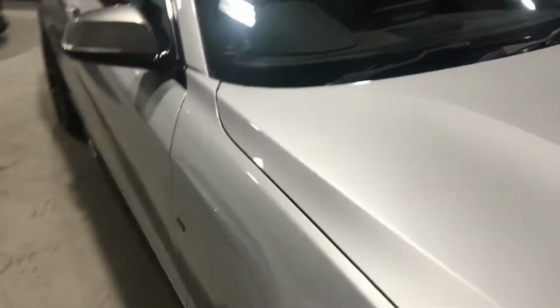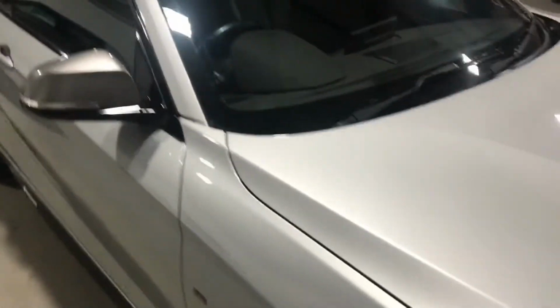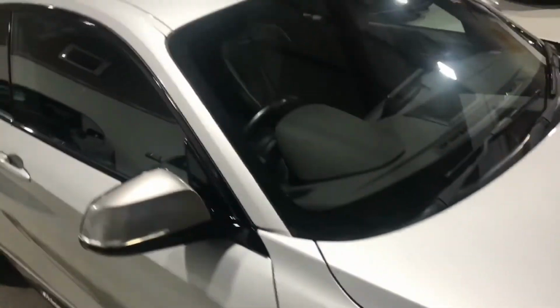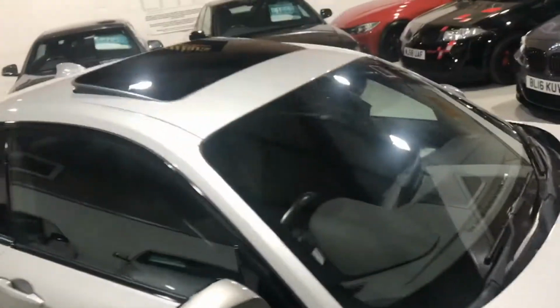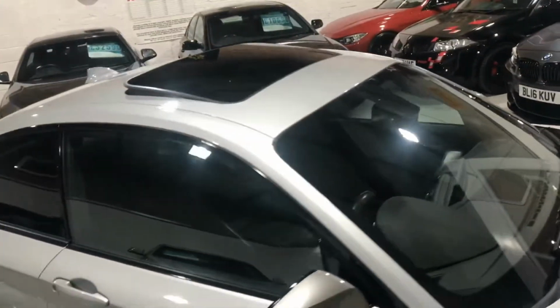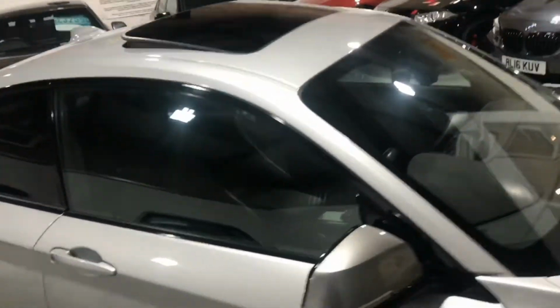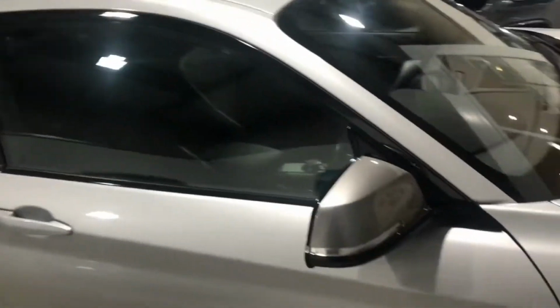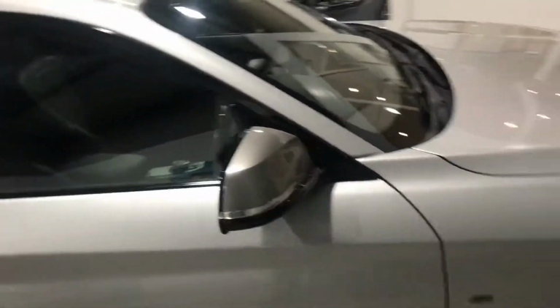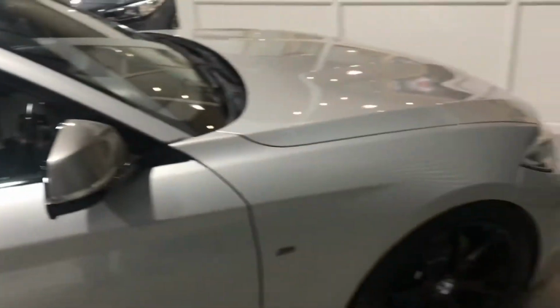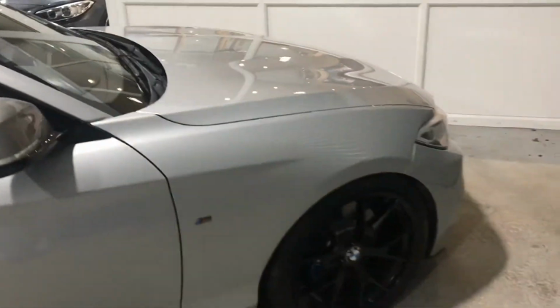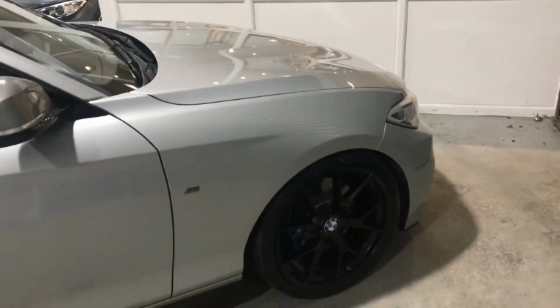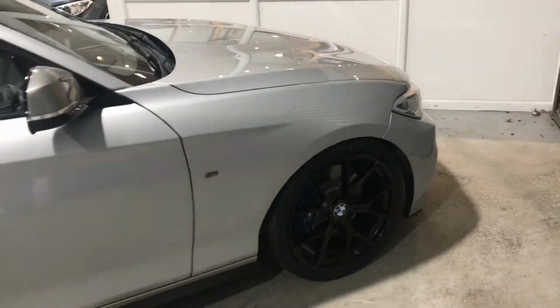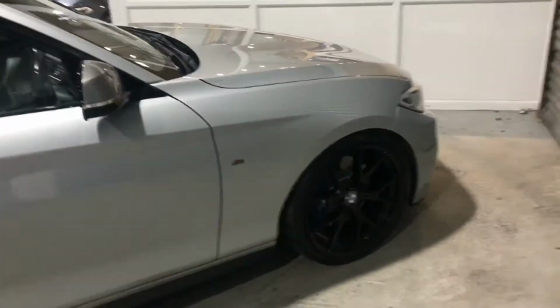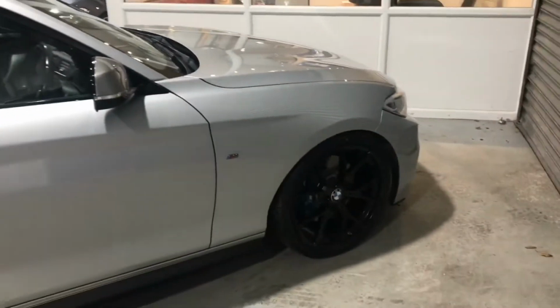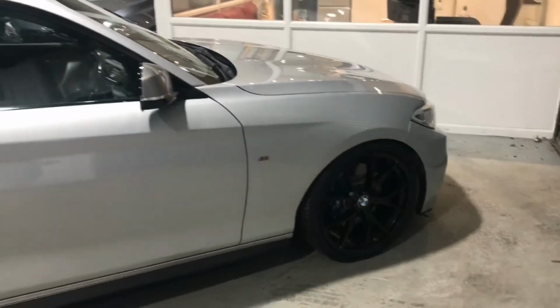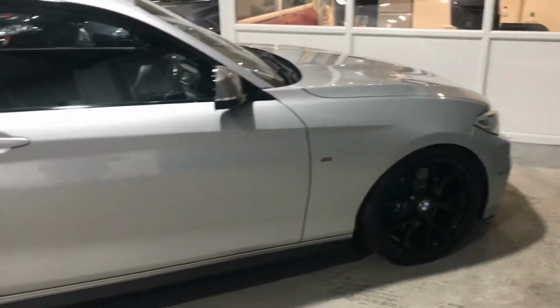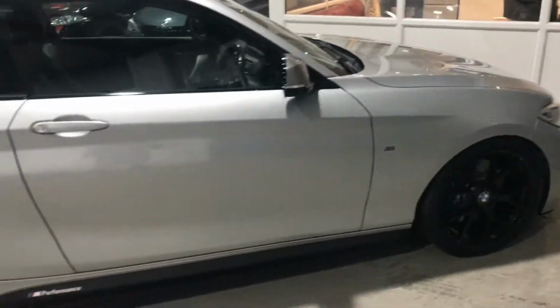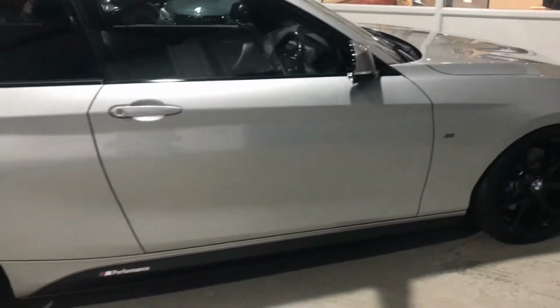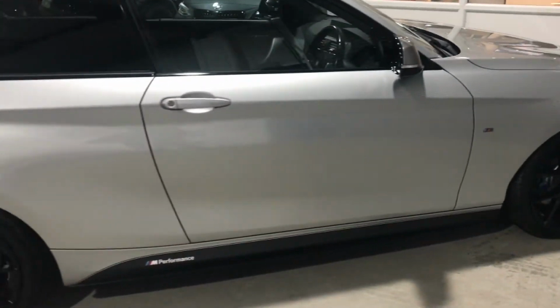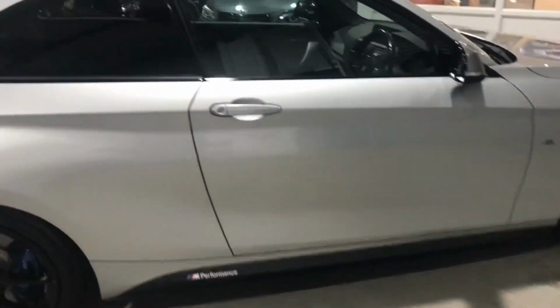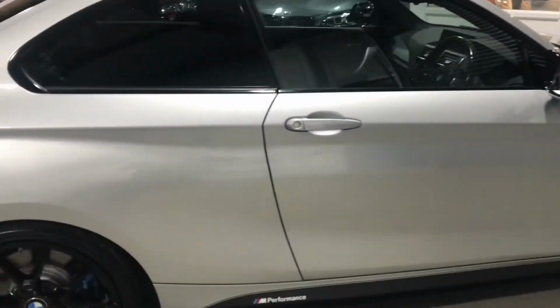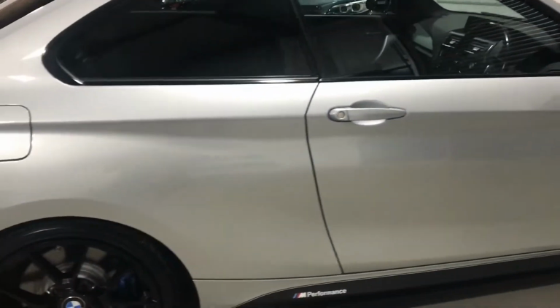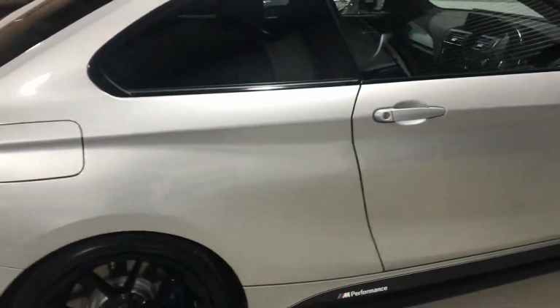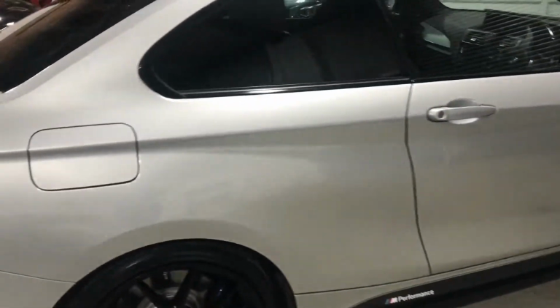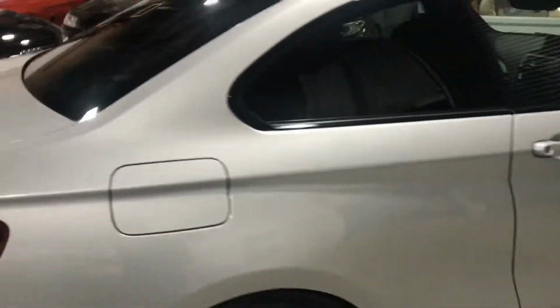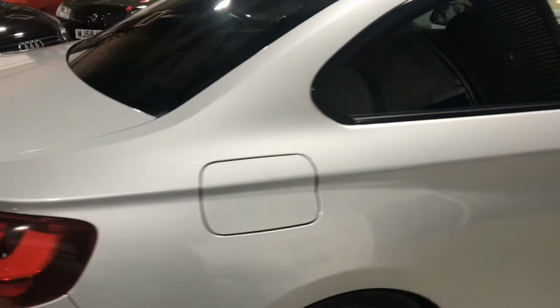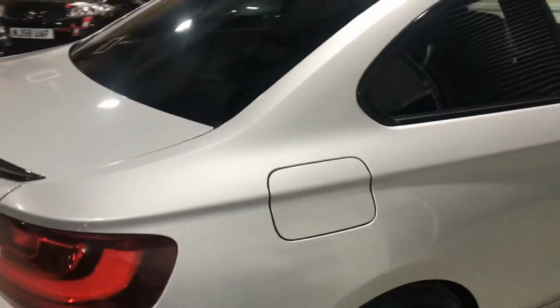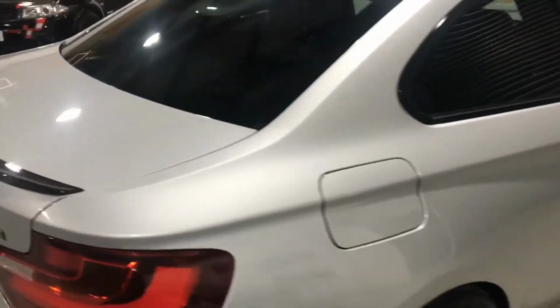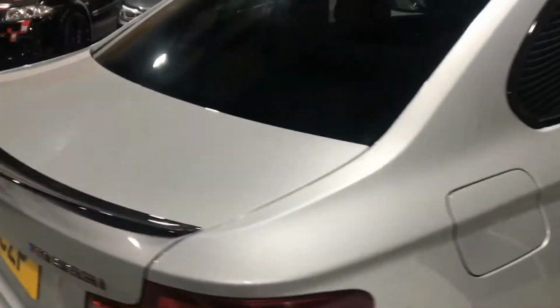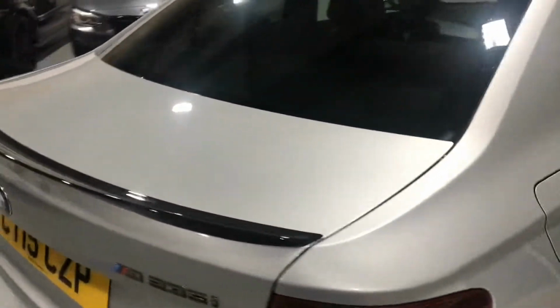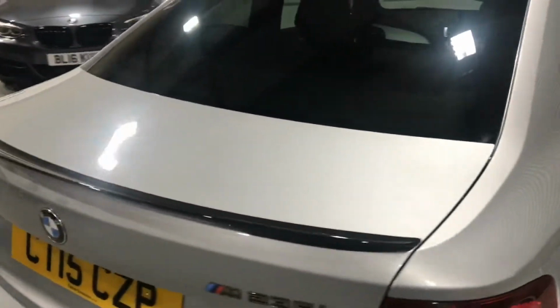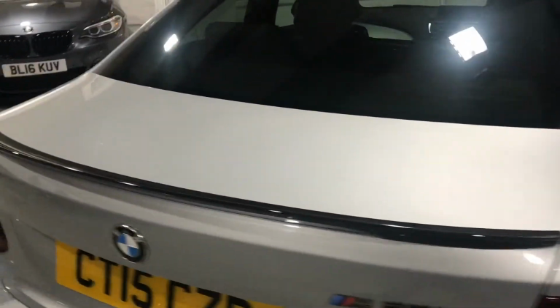Massive spec on this one: sunroof, adaptive lights so they turn as you go around corners — exceptional bit of kit — adaptive suspension, heated seats, and front and rear sensors with a reverse camera.